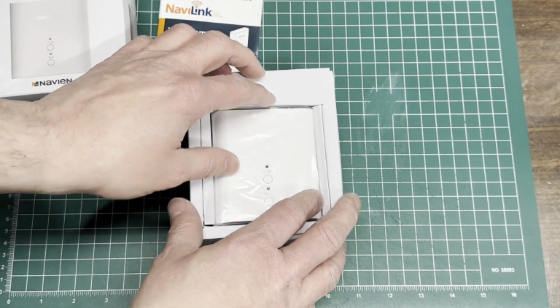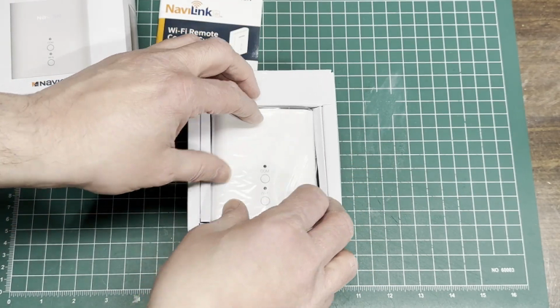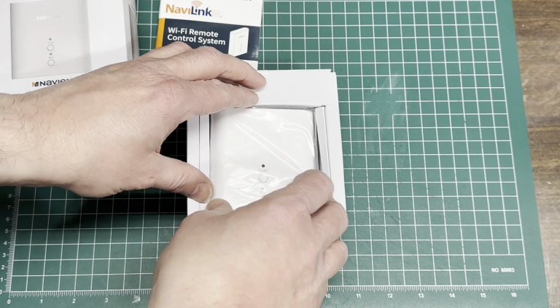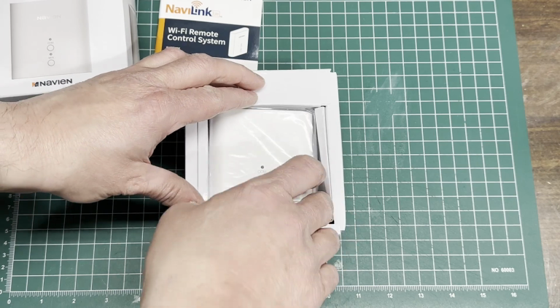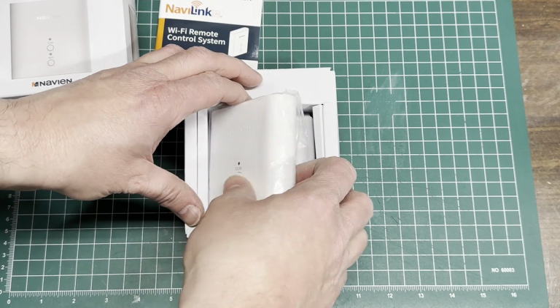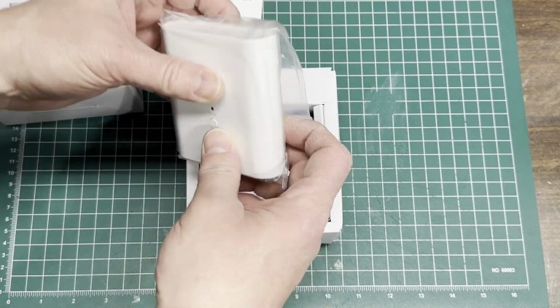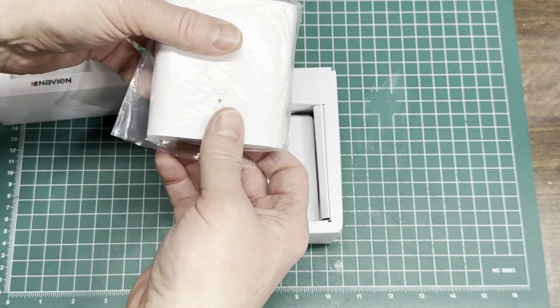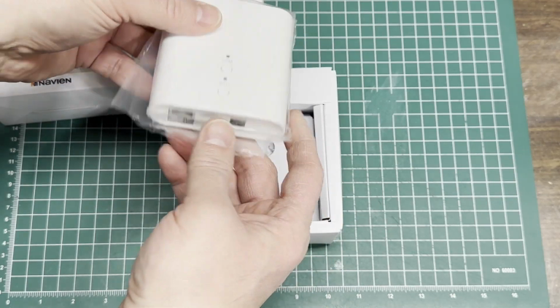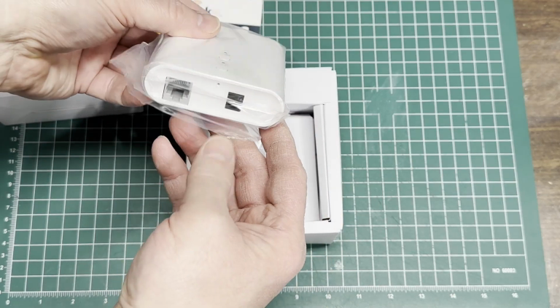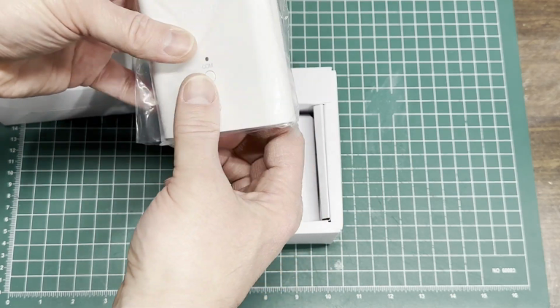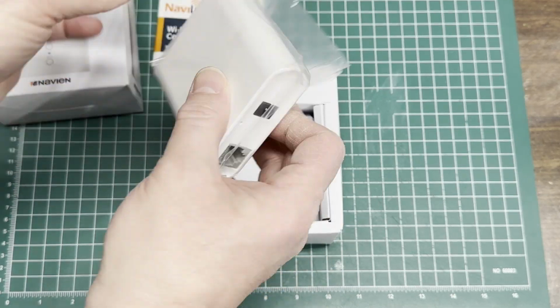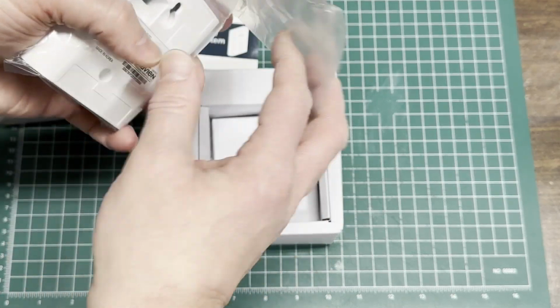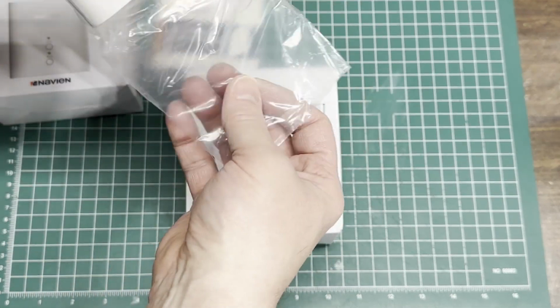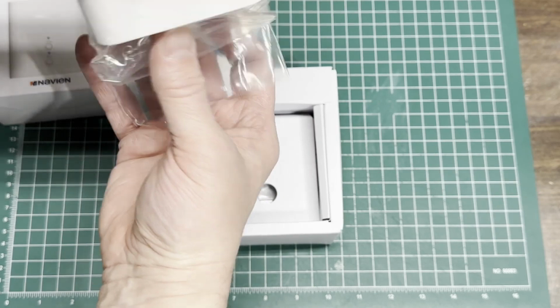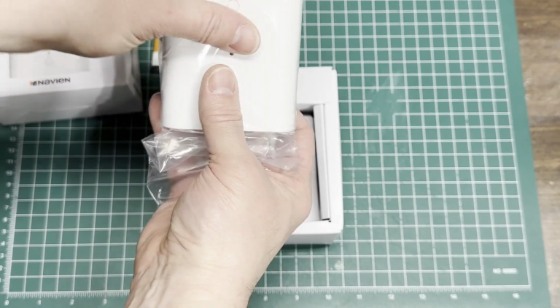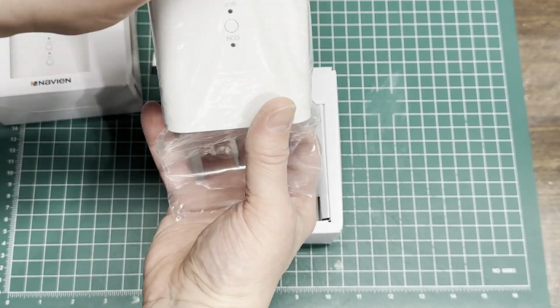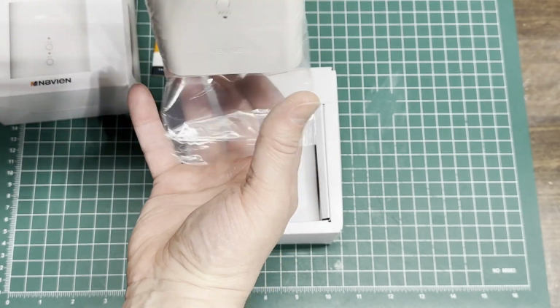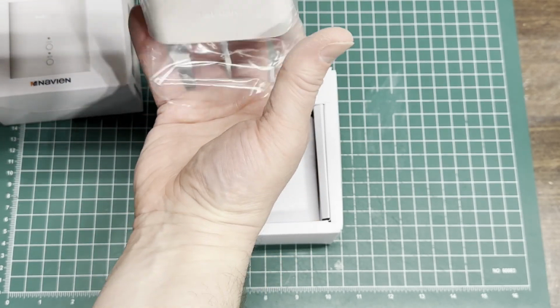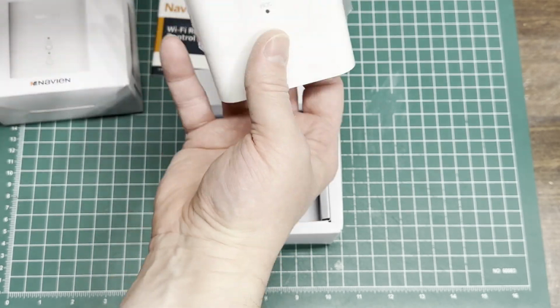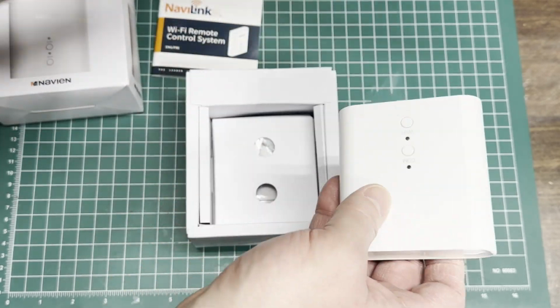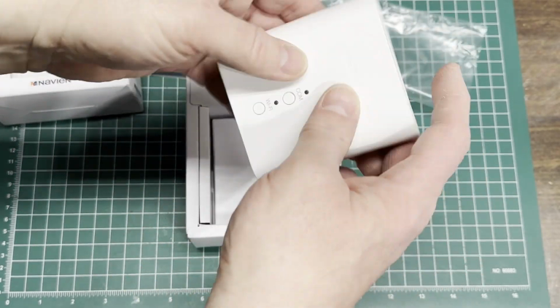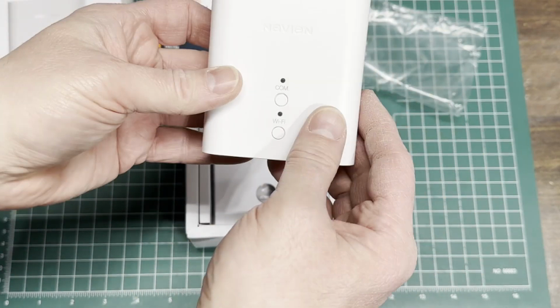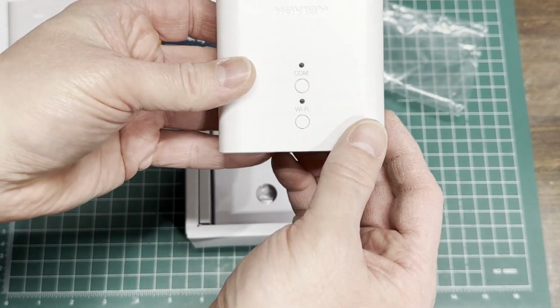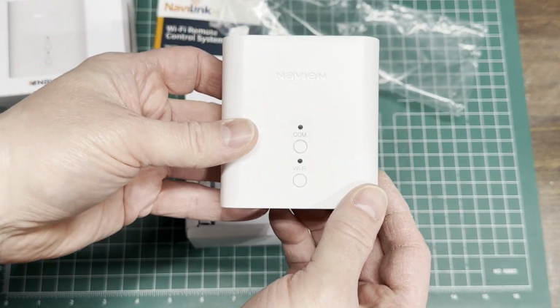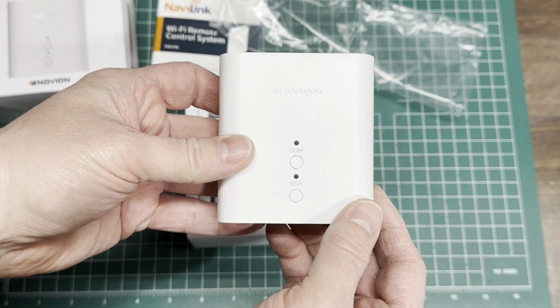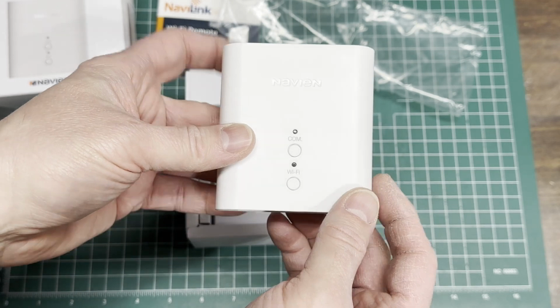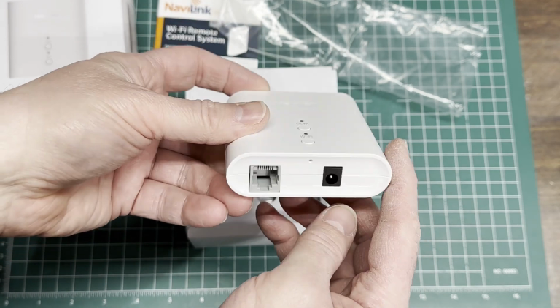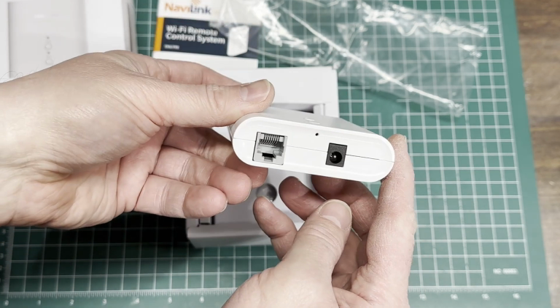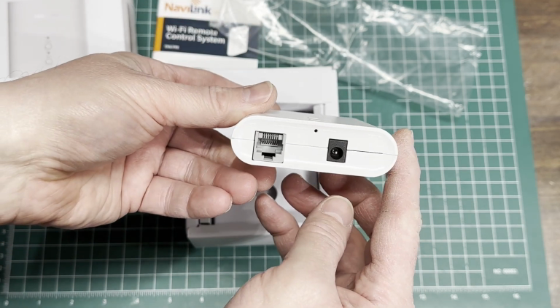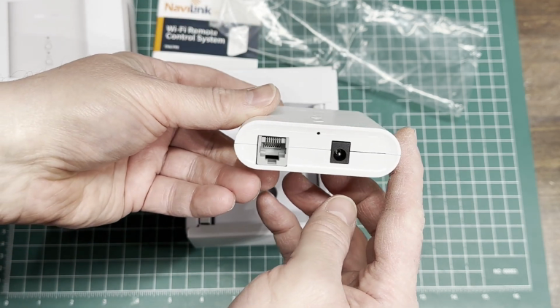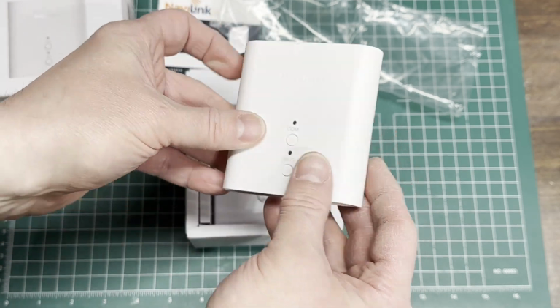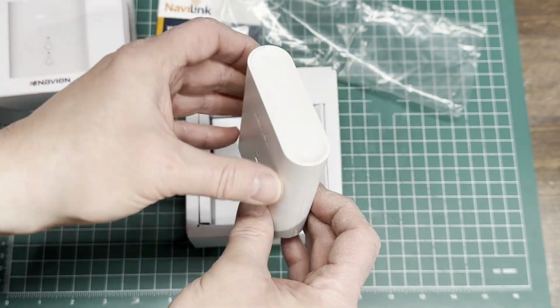Here's the unit itself. Looks like some LEDs on top for communications and Wi-Fi connection, two buttons. And on the bottom, an RJ45 and a power port.